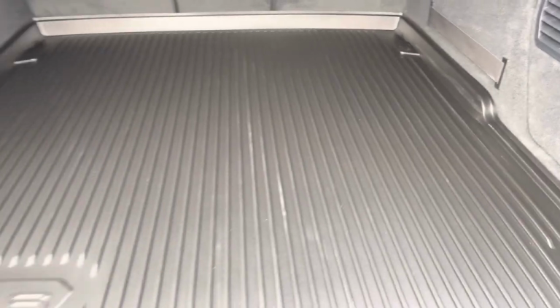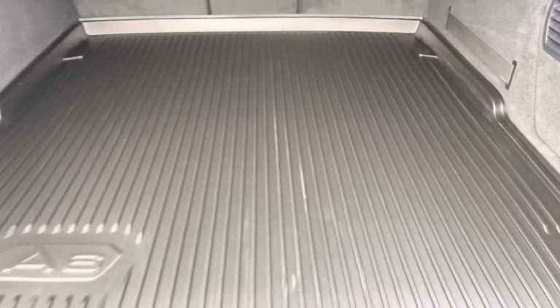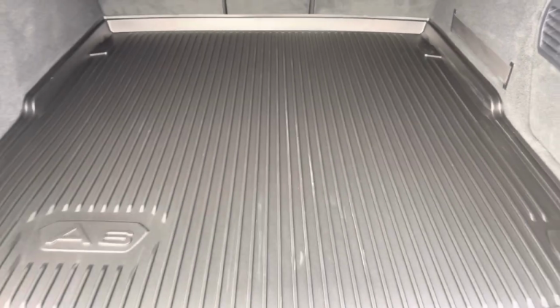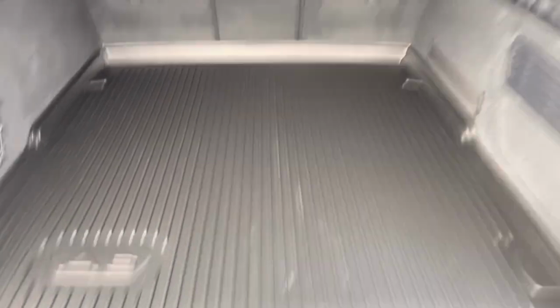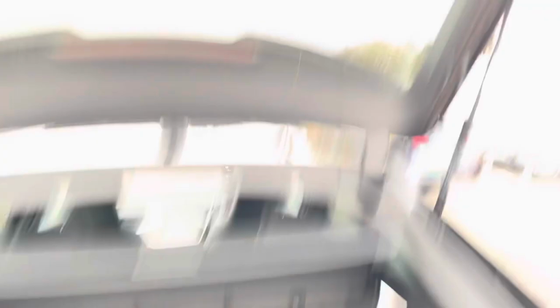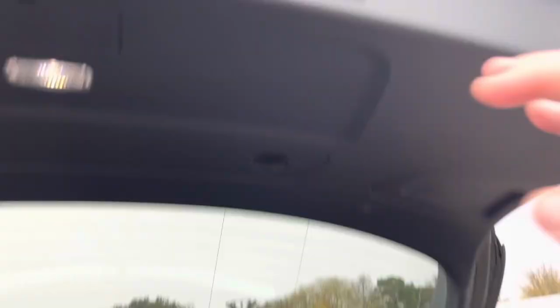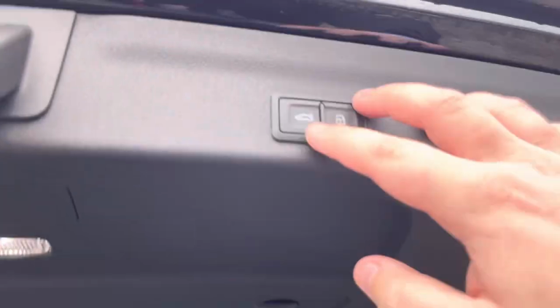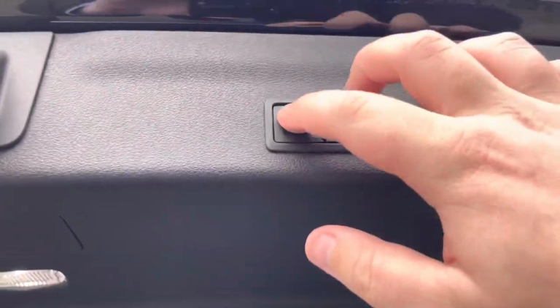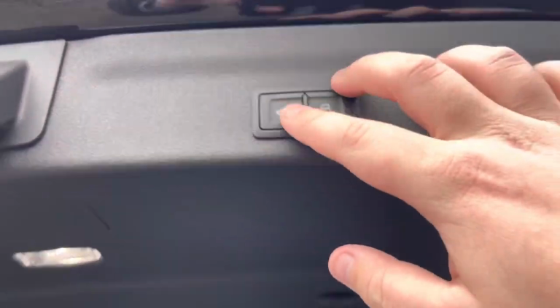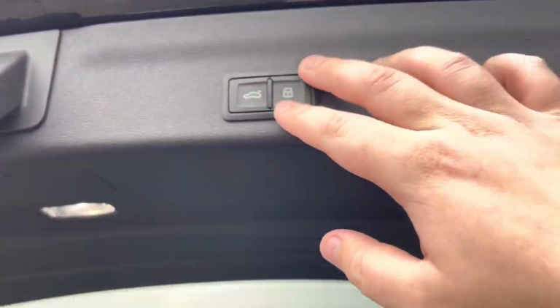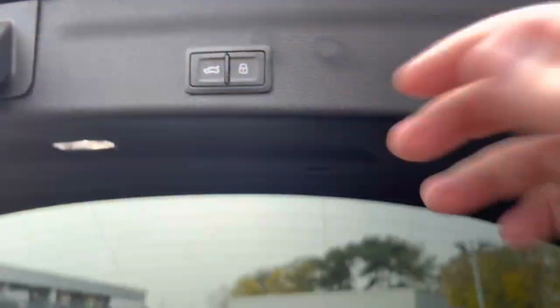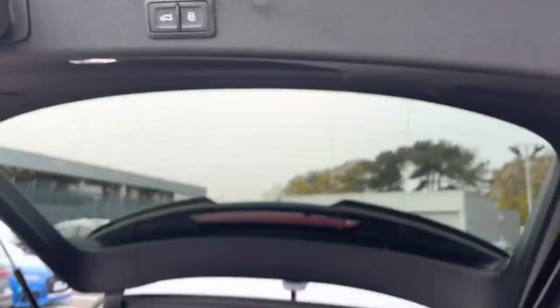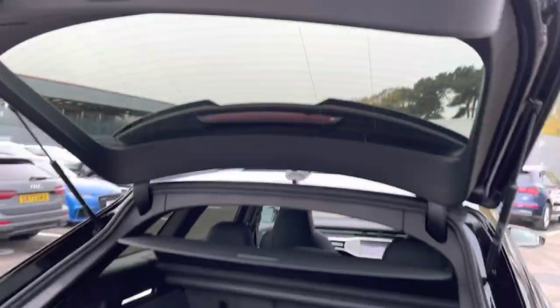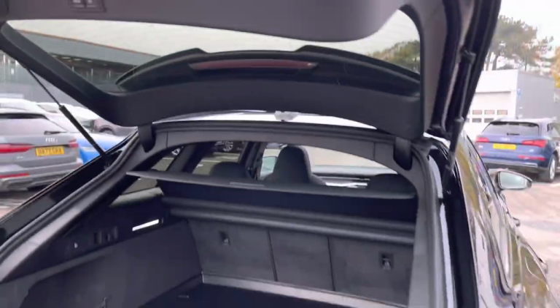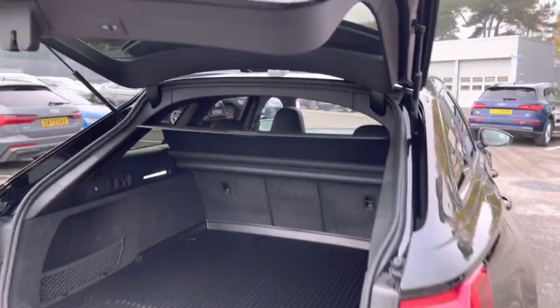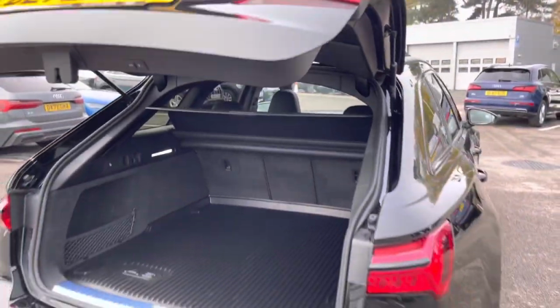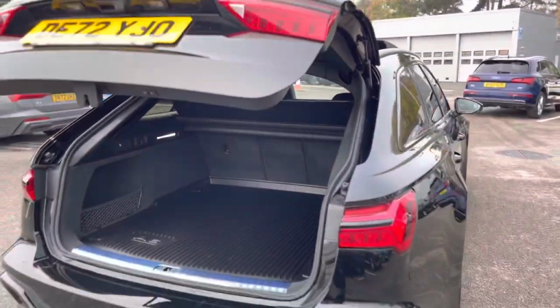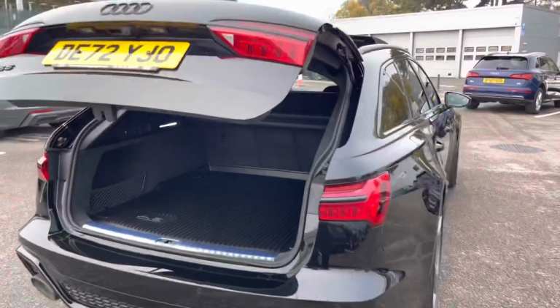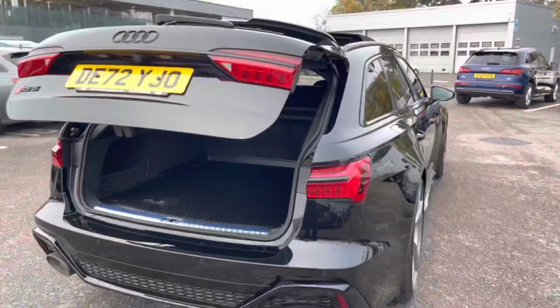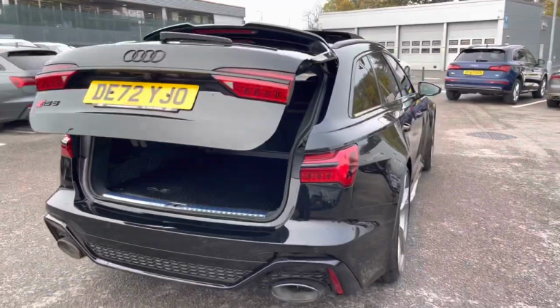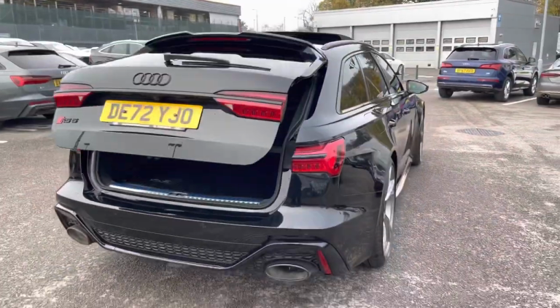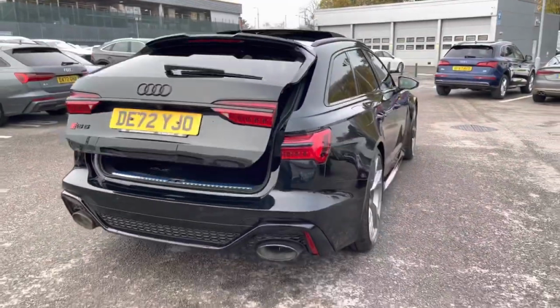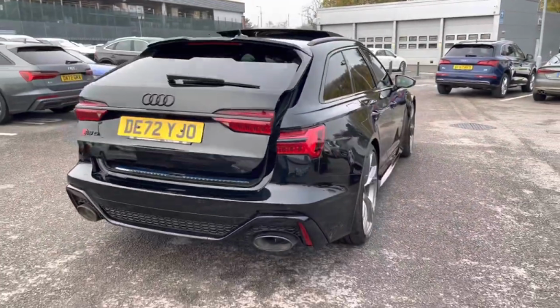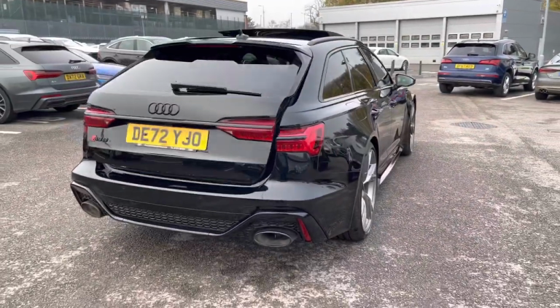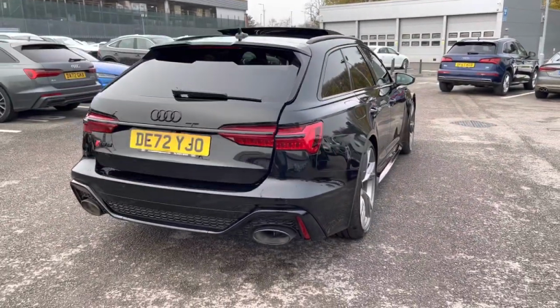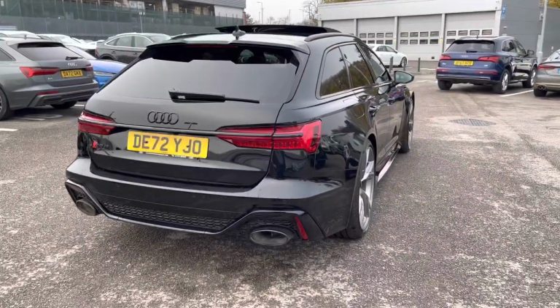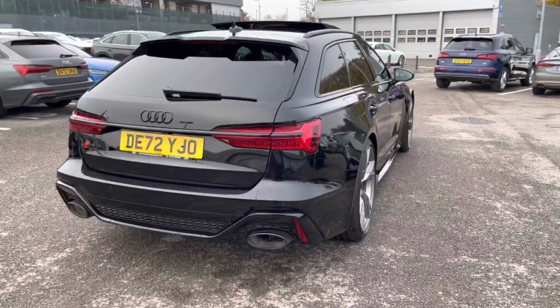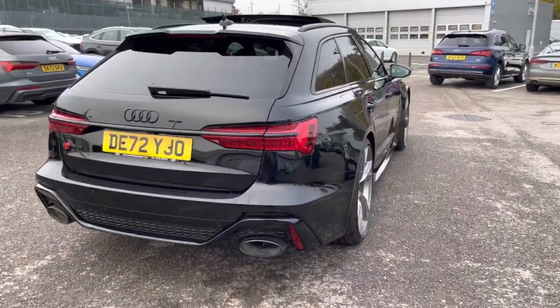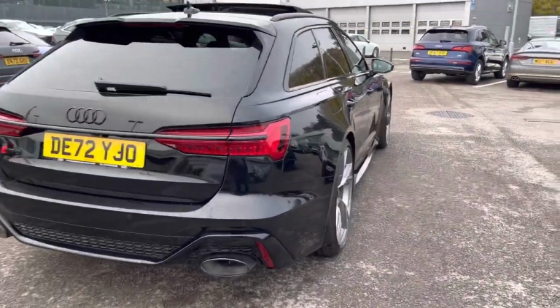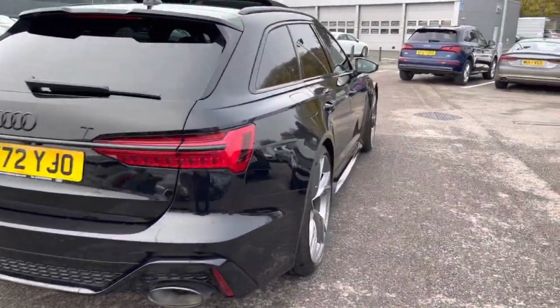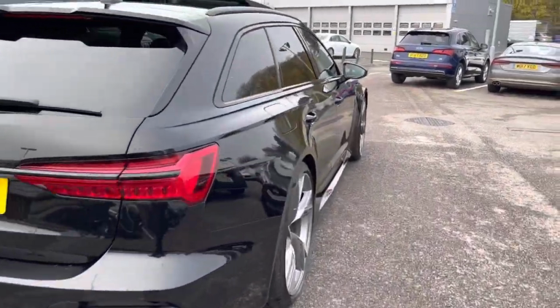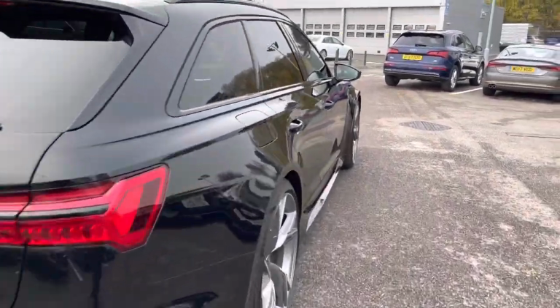As we look up now, we do have the power tailgate, which is great for any time your hands are full and can be closed at the touch of a button. I will now walk to the front of the car and show what's on offer for the driver and passenger.